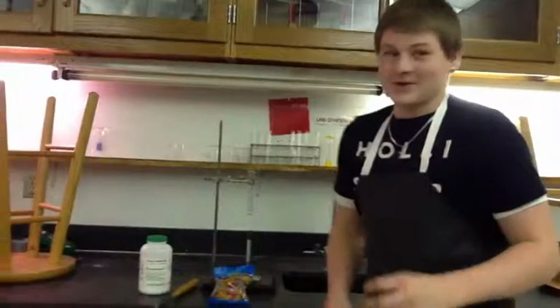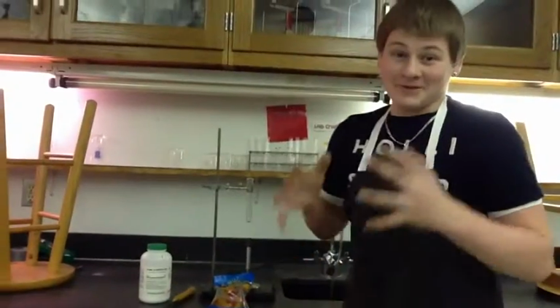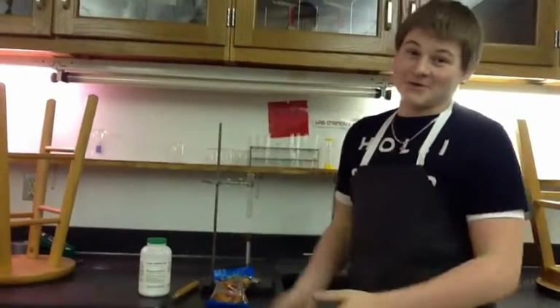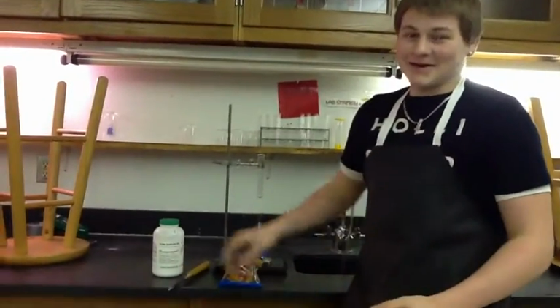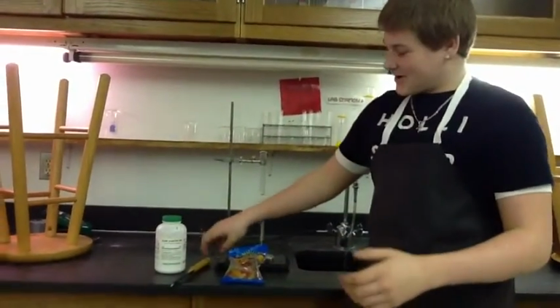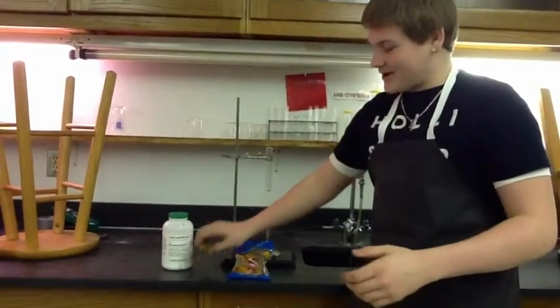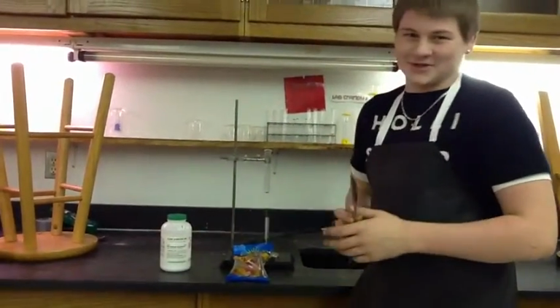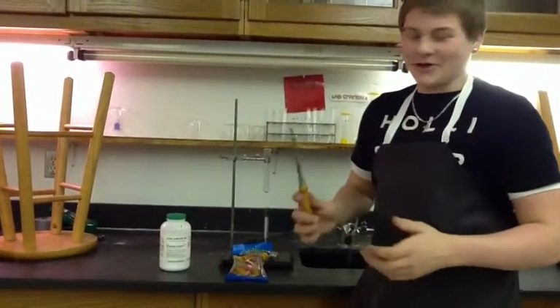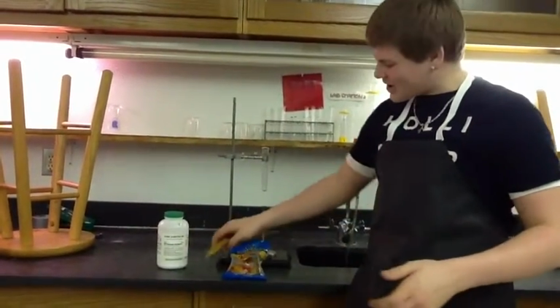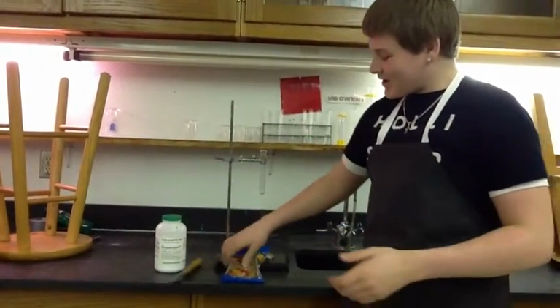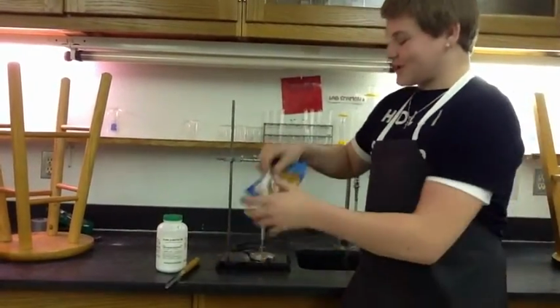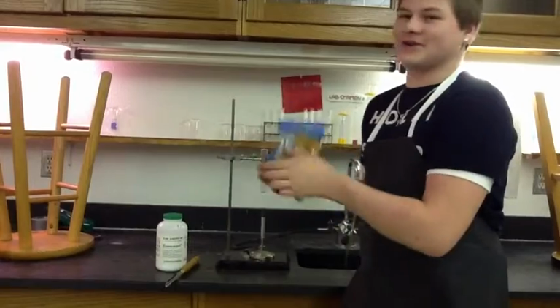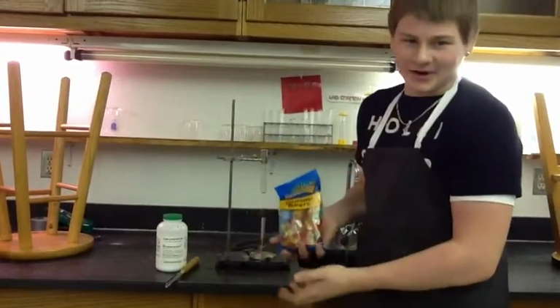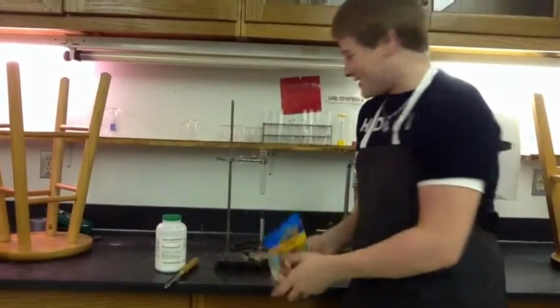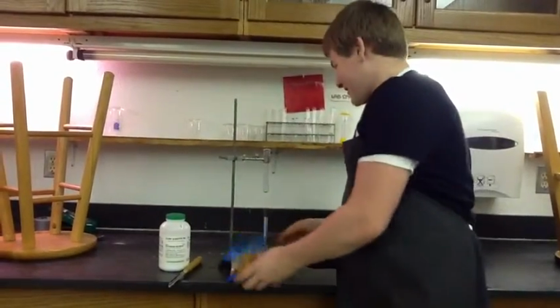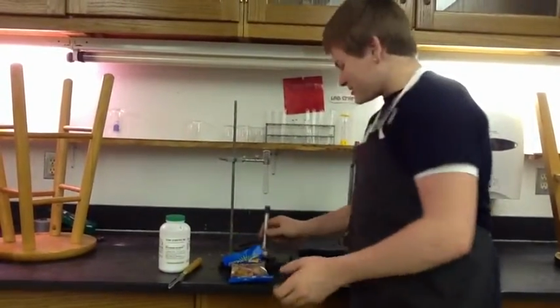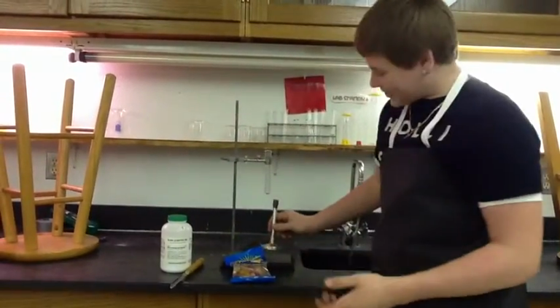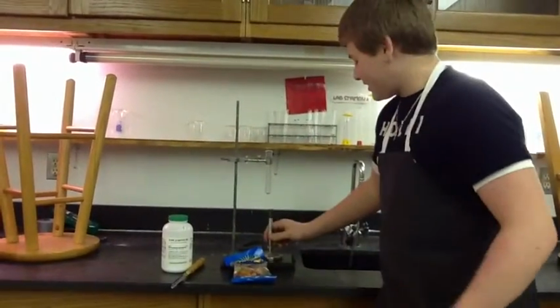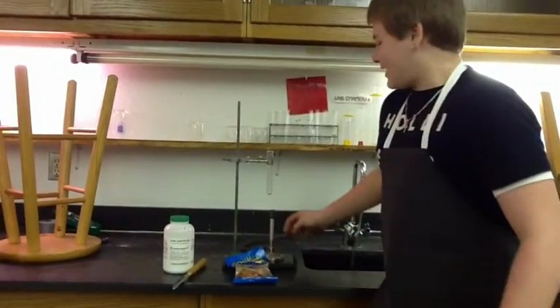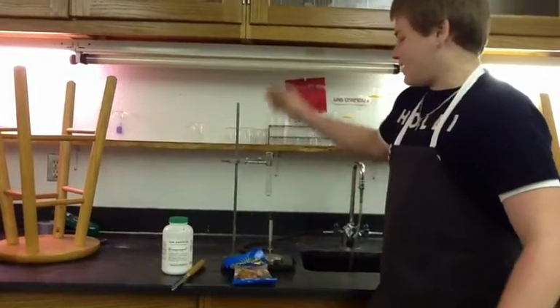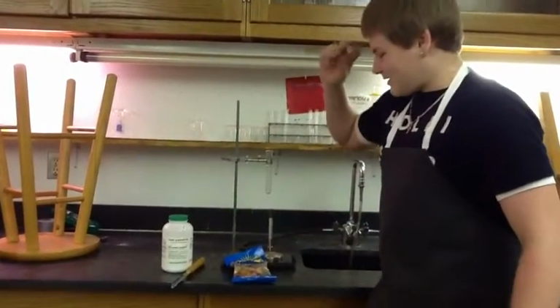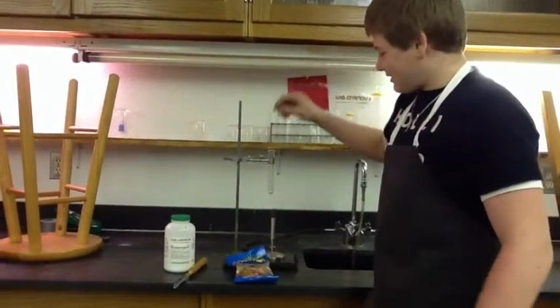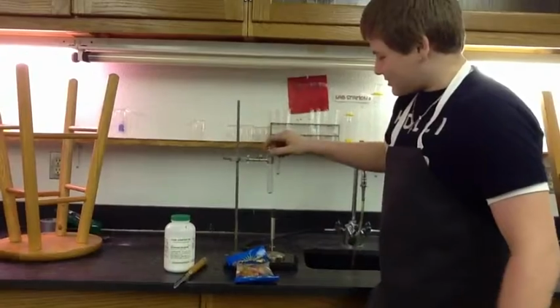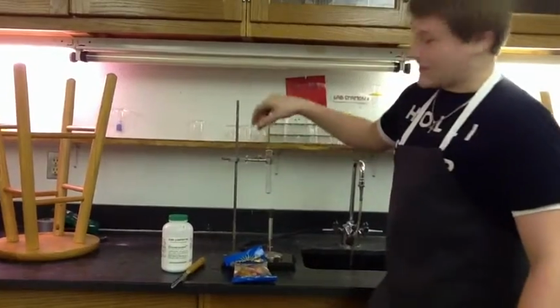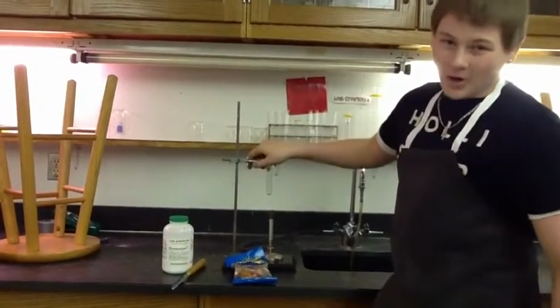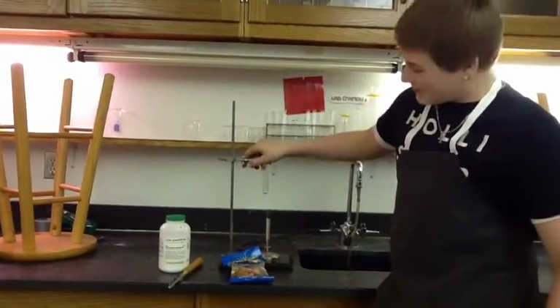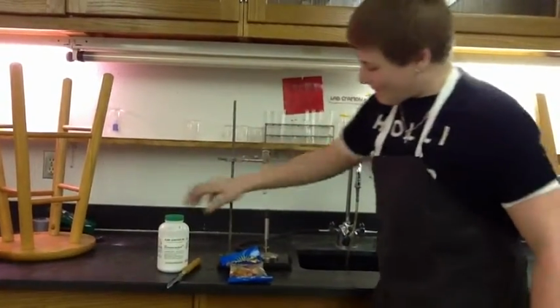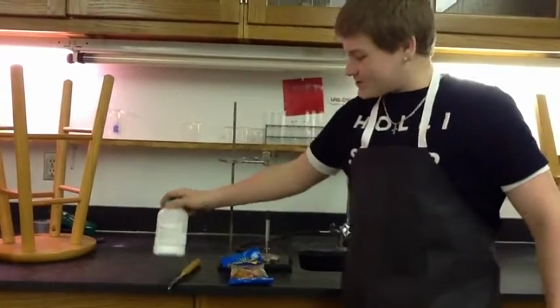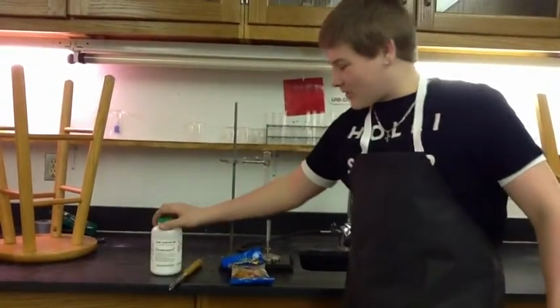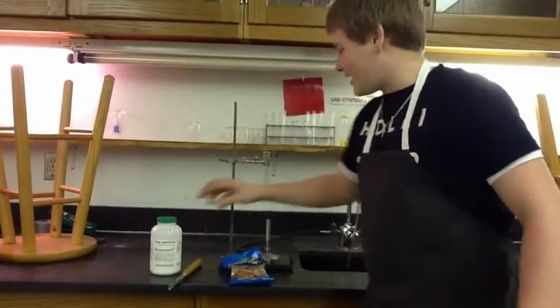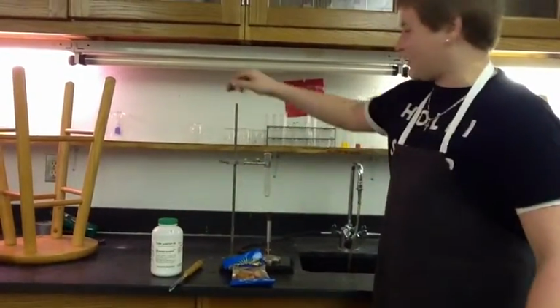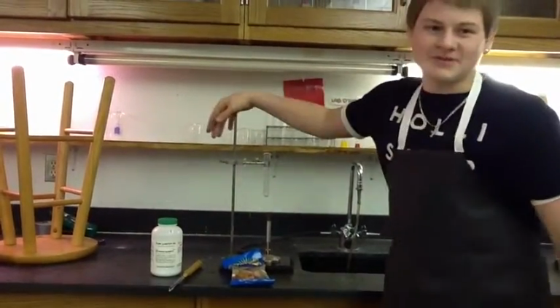For this experiment, you're going to need a spatula, gummy bears, a Bunsen burner, a test tube holder, potassium chlorate, and a lab stand.